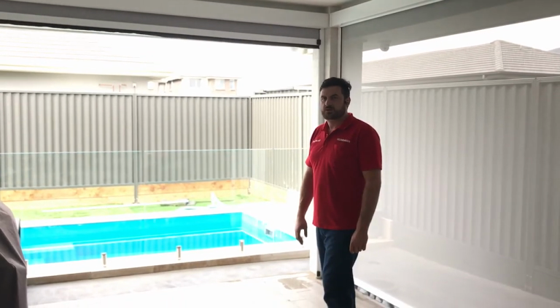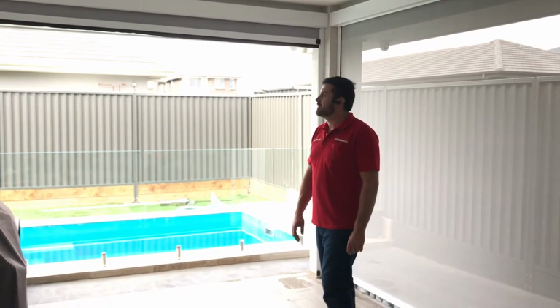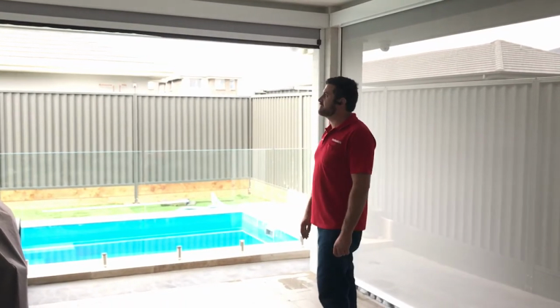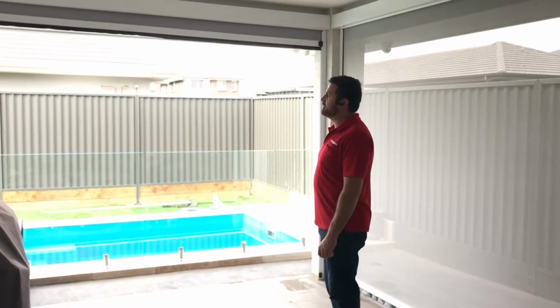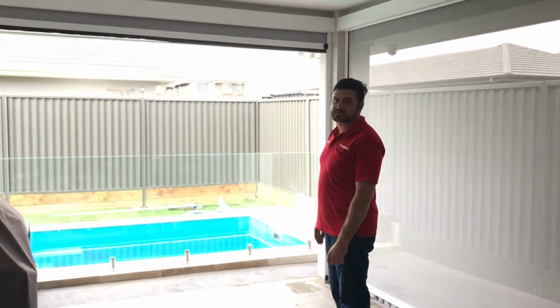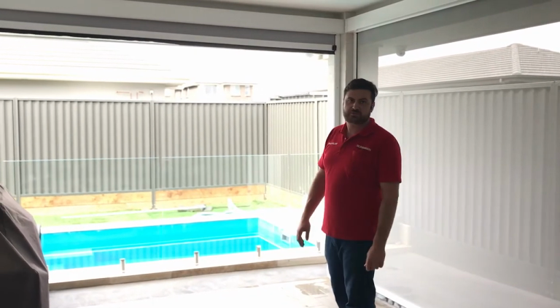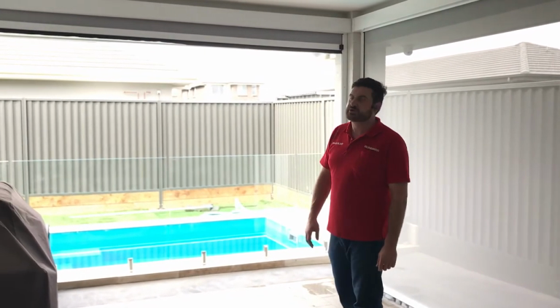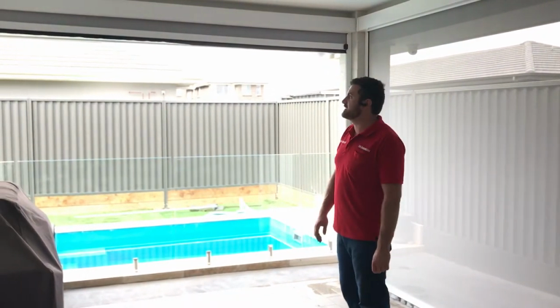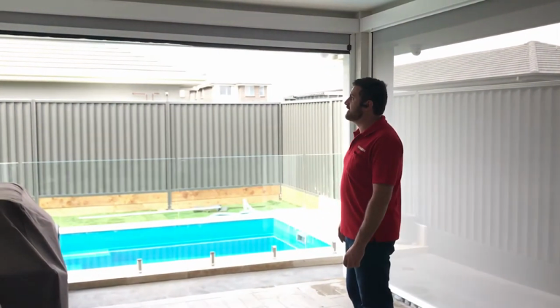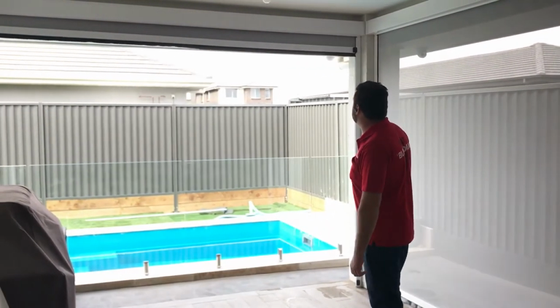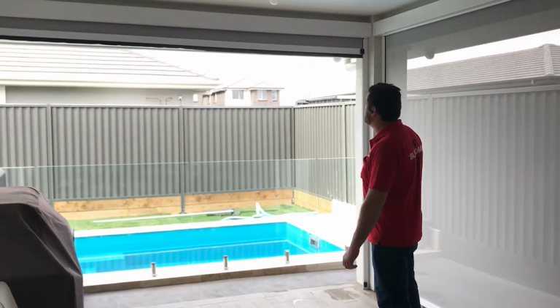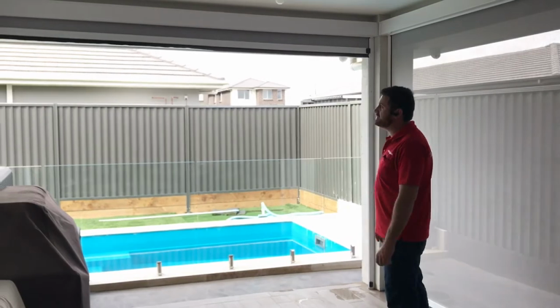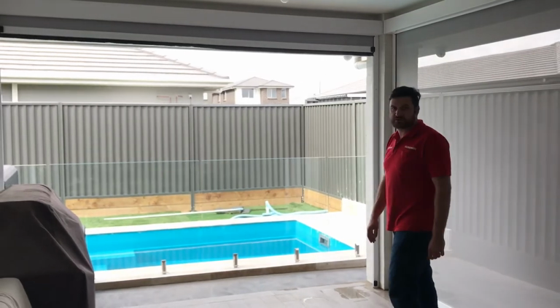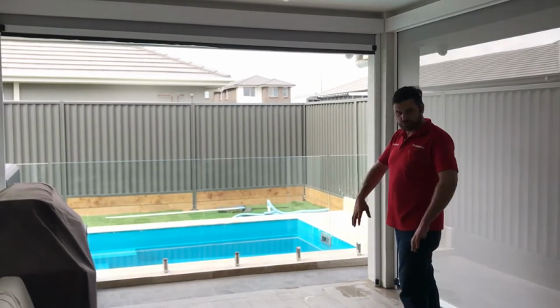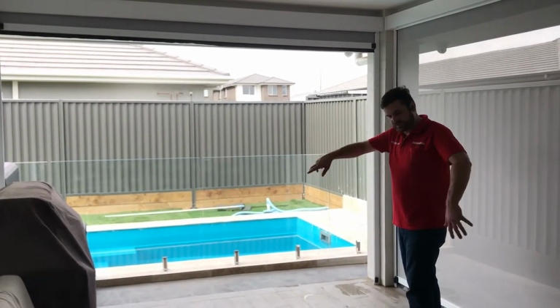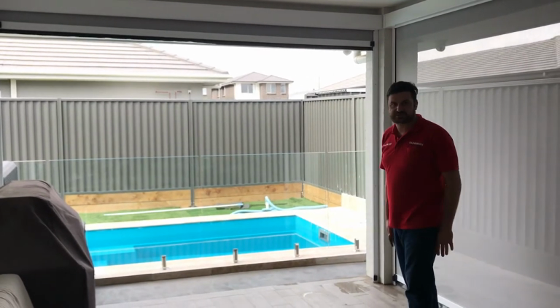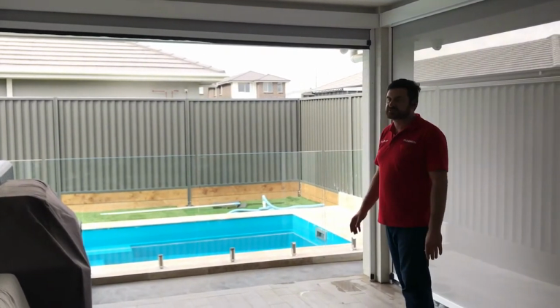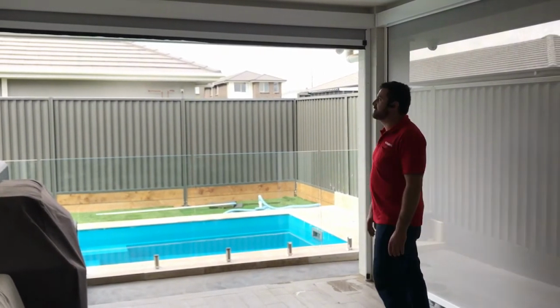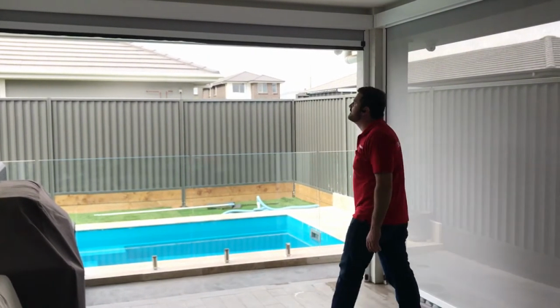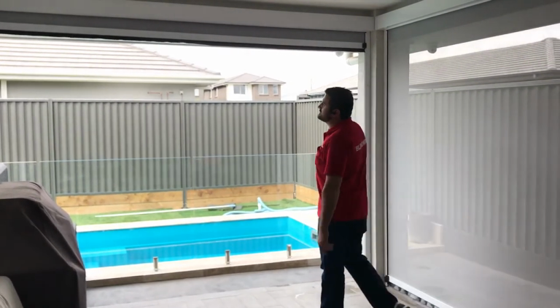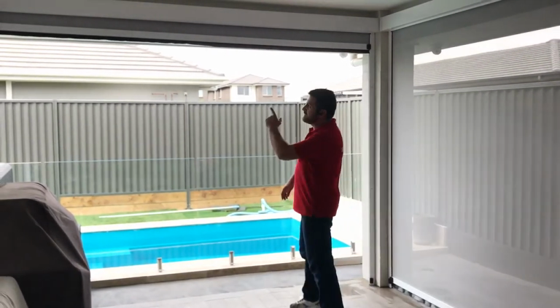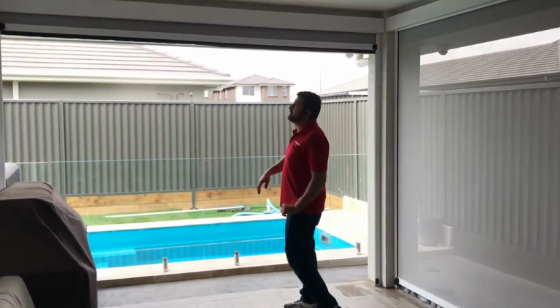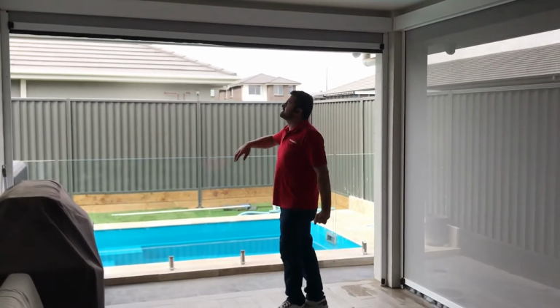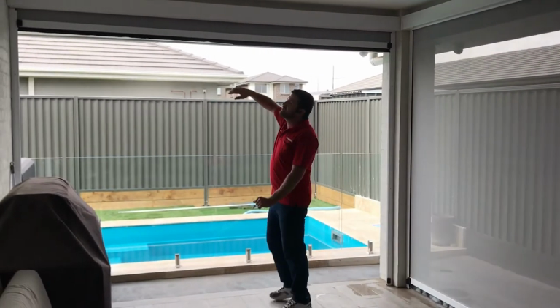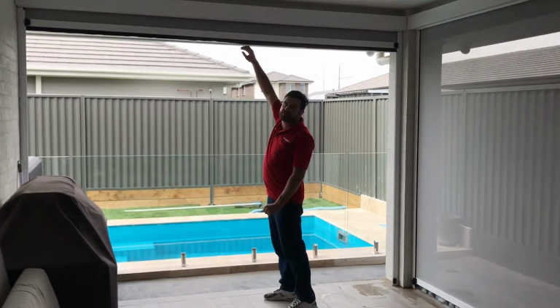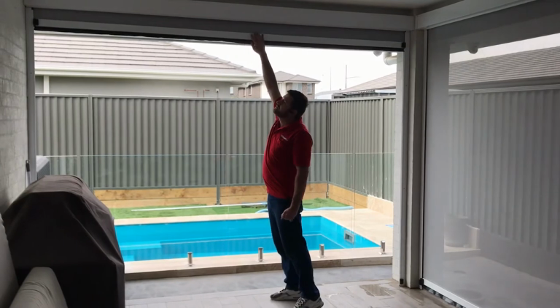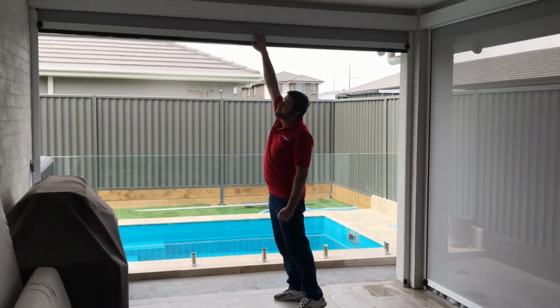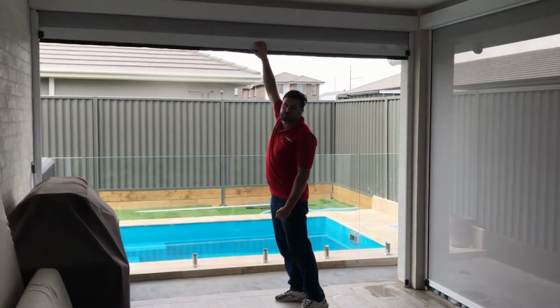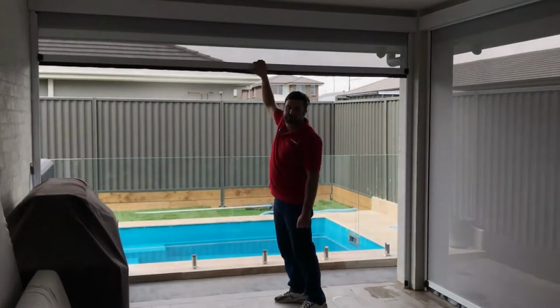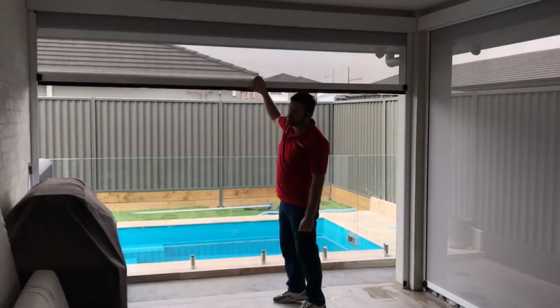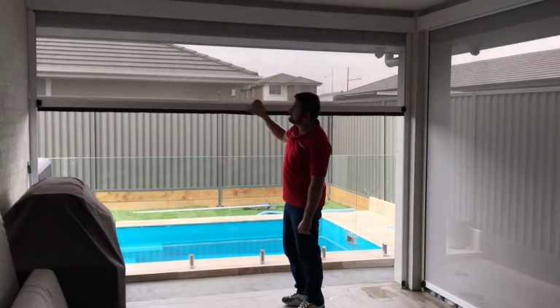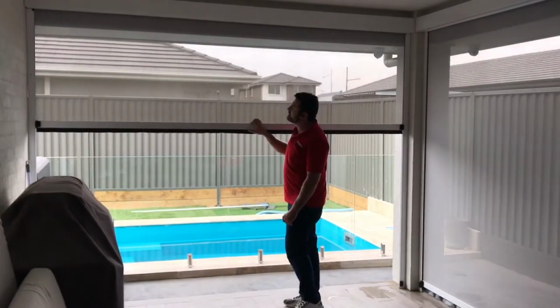Hi, I'm David from MyMen. Today we're showcasing another zip screen that I've installed in this nice alfresco area. This one here is spring-loaded, and I've used a really nice high-end fabric.